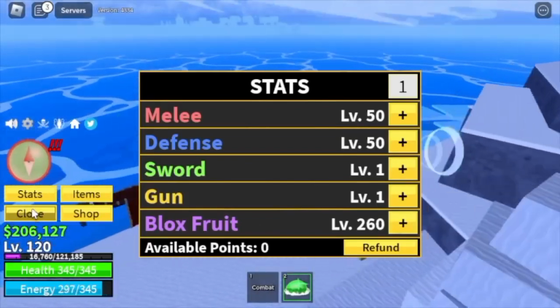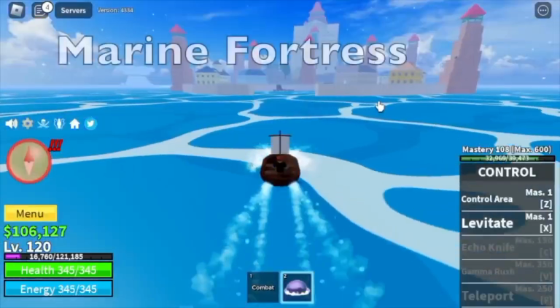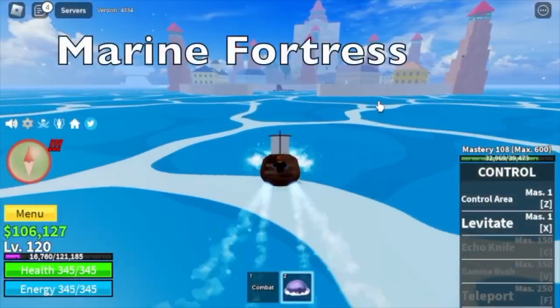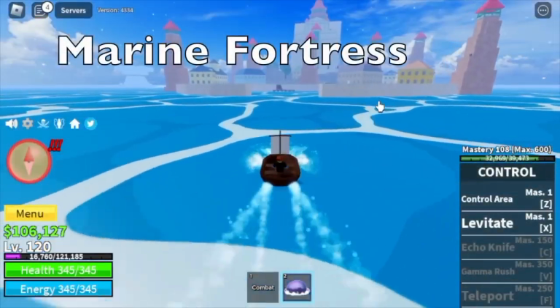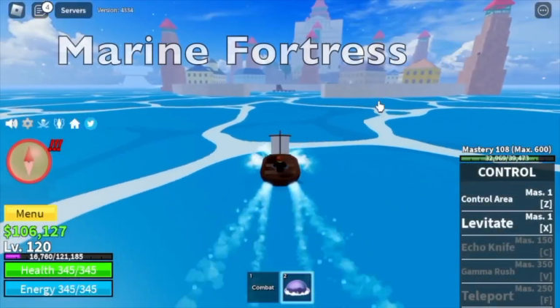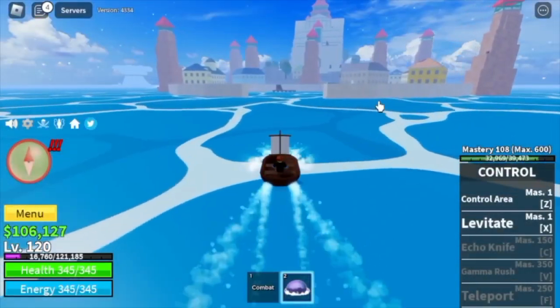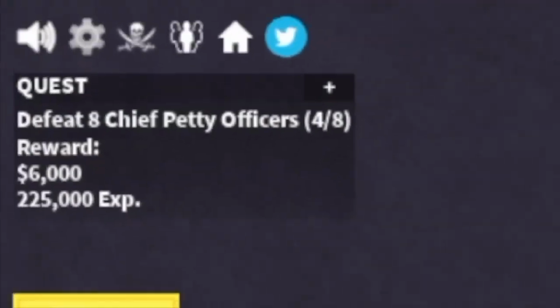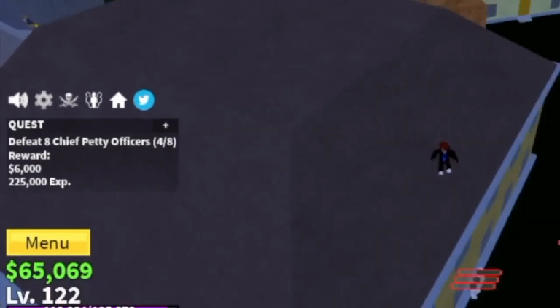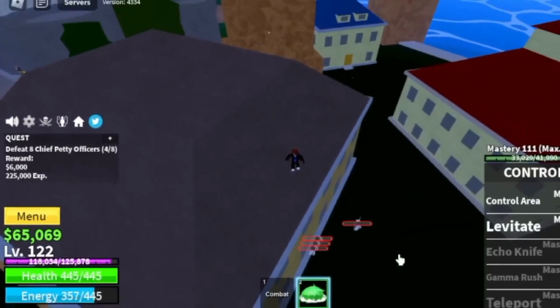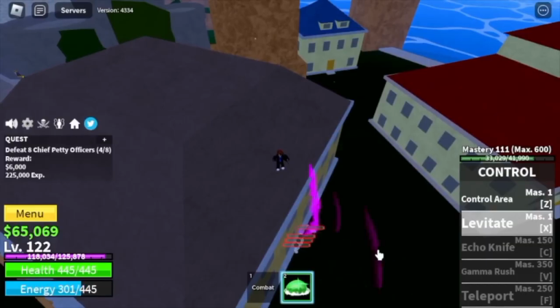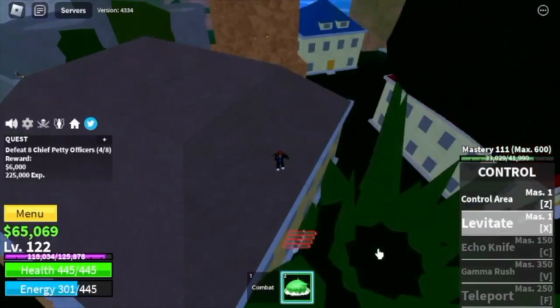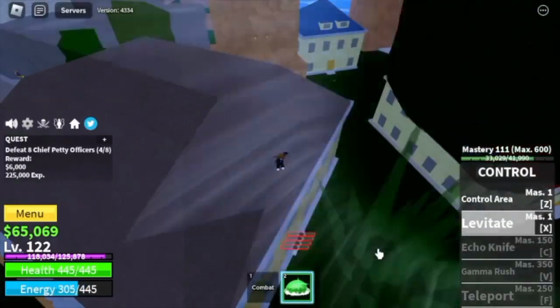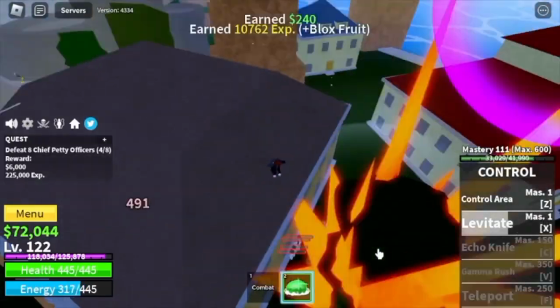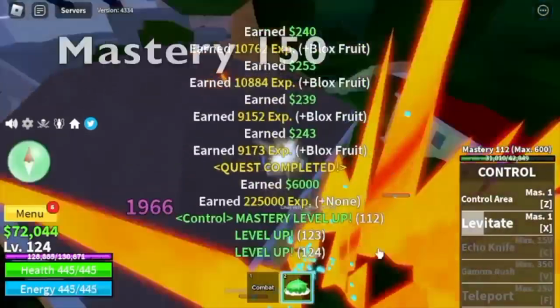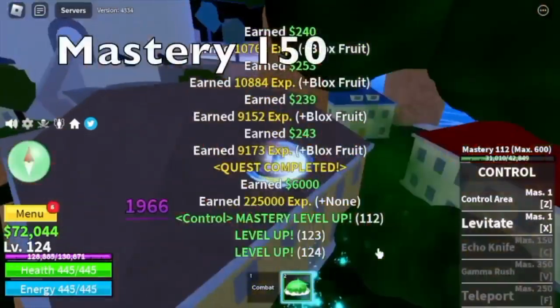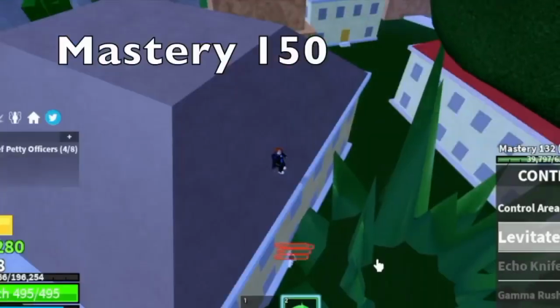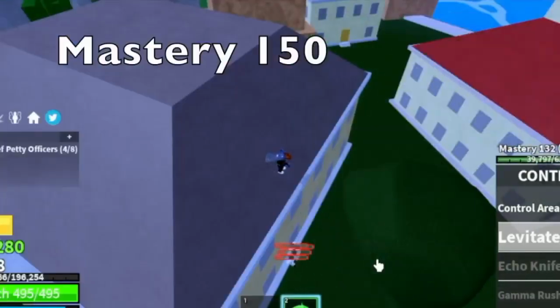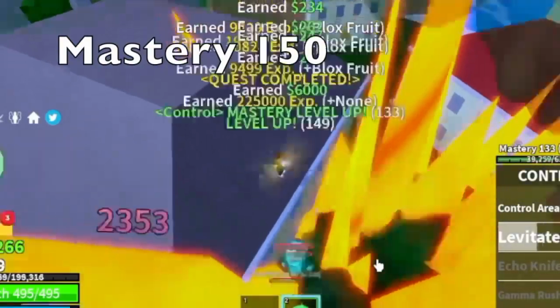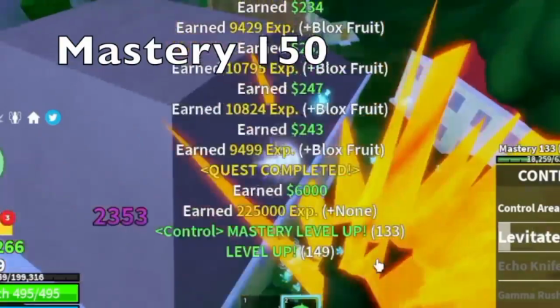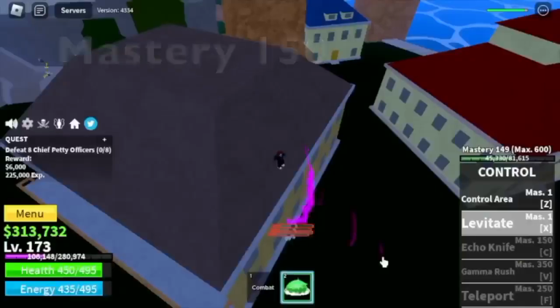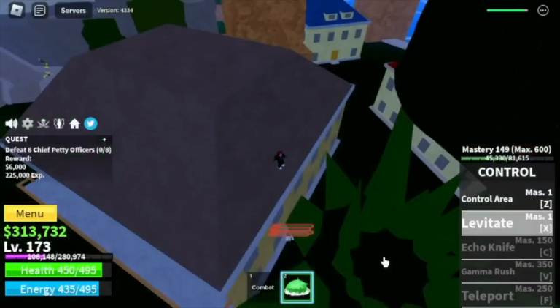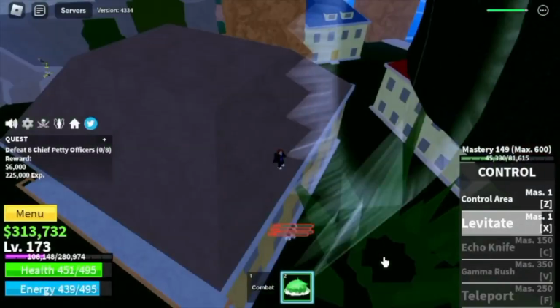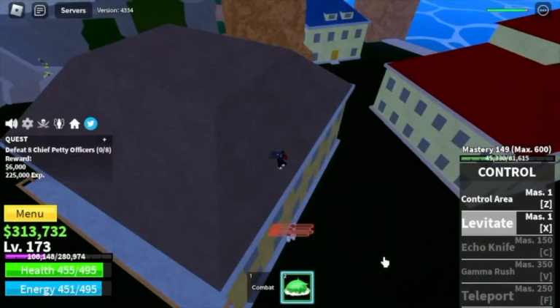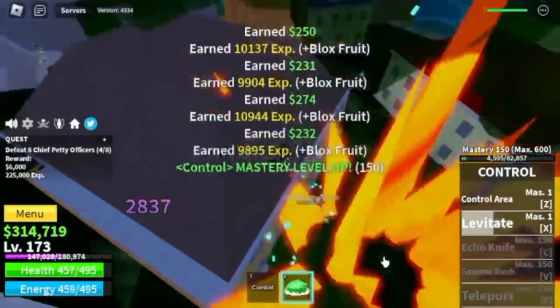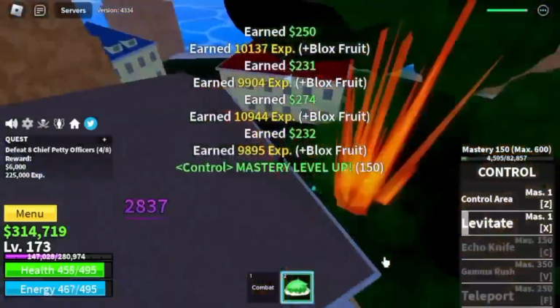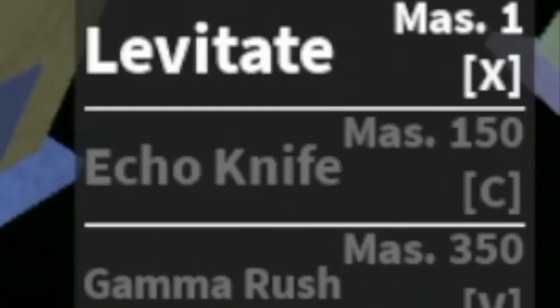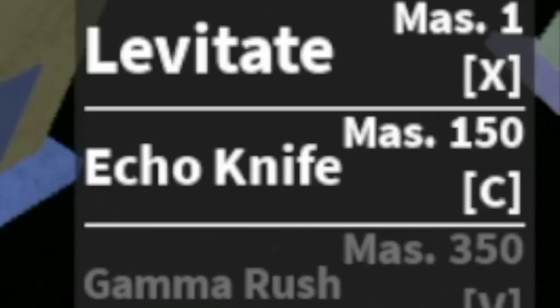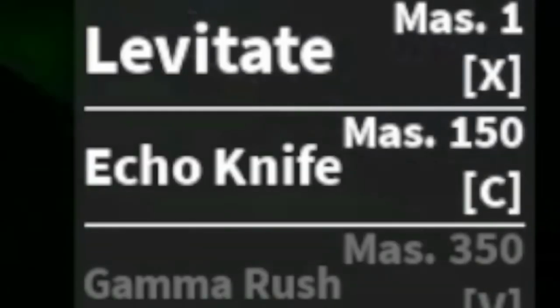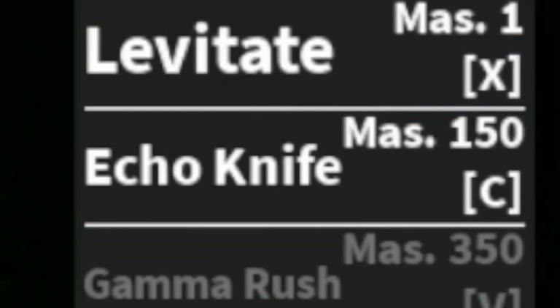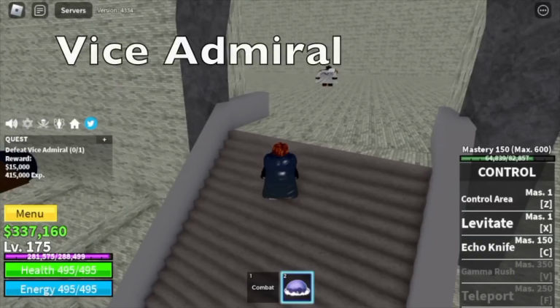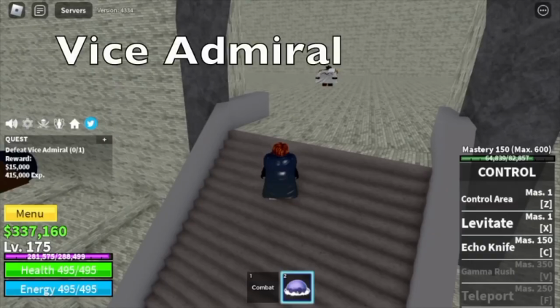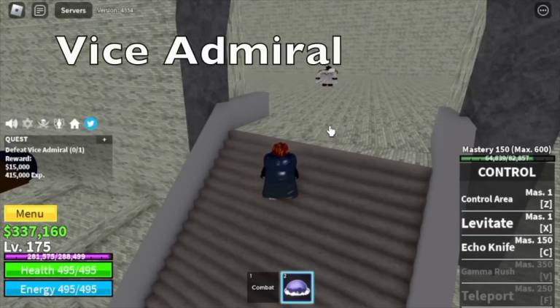Next up, back to the Marine Fortress. Same mob: Chief Petty Officers. We're going to defeat them until level 150, so that we will be unlocking our C skill — the Echo Knife — and go straight to beating Vice Admirals.